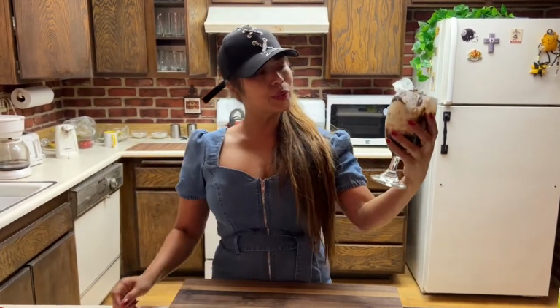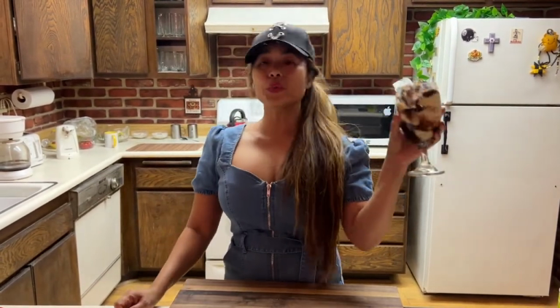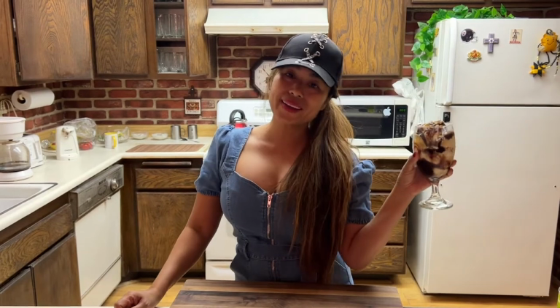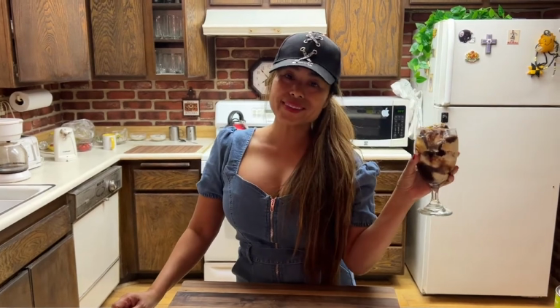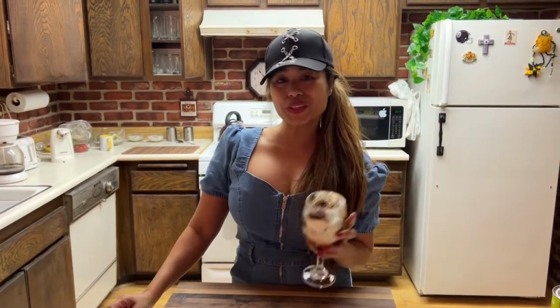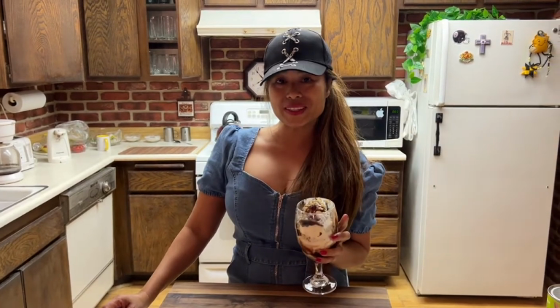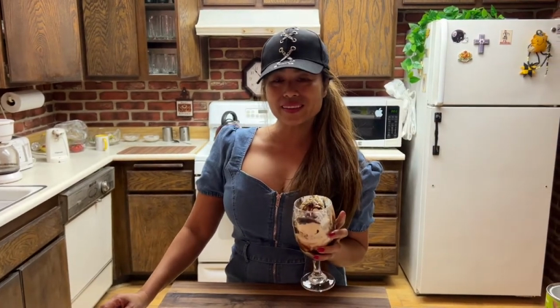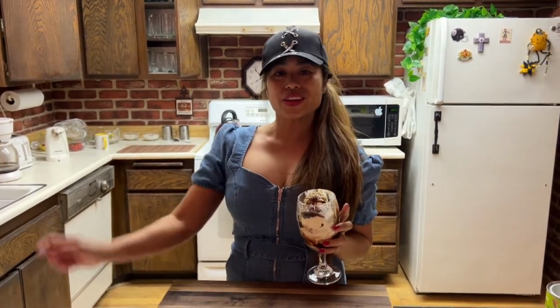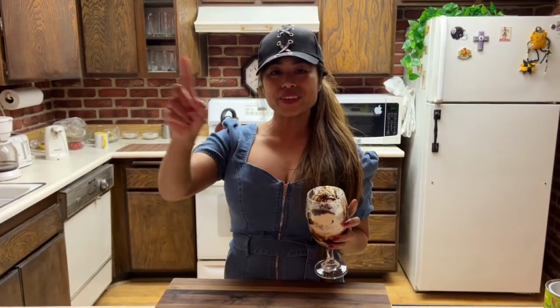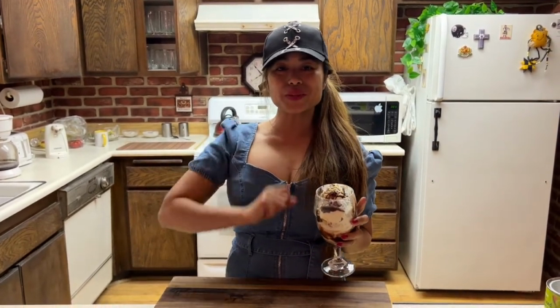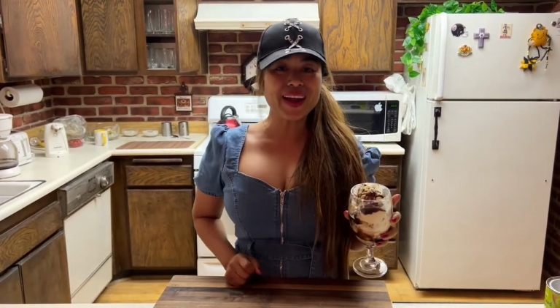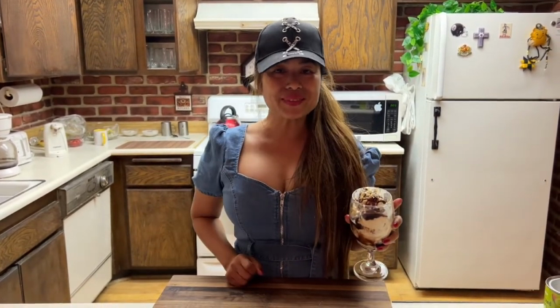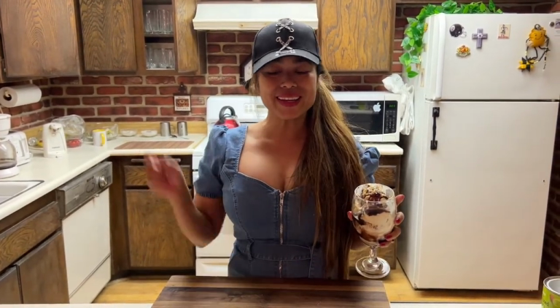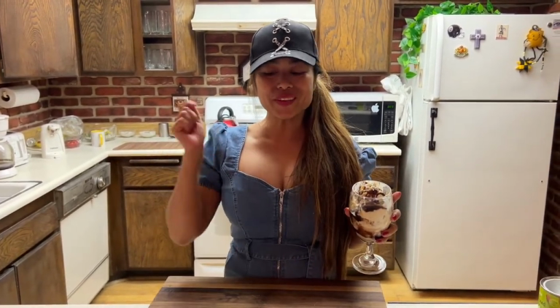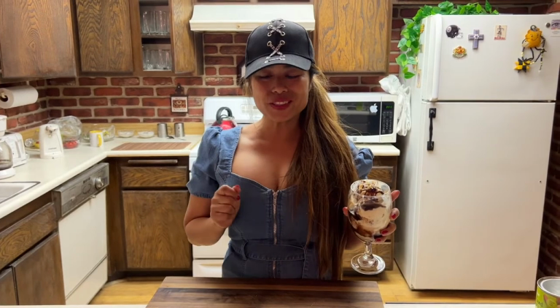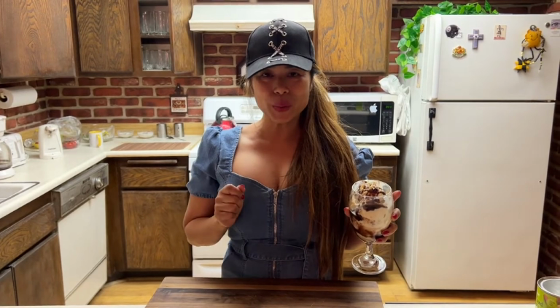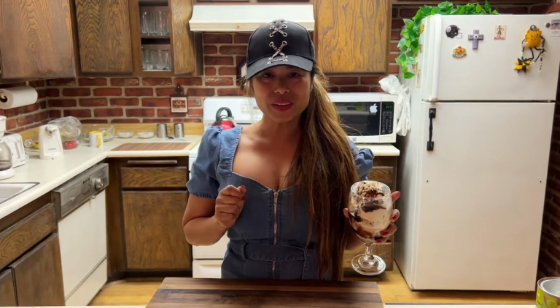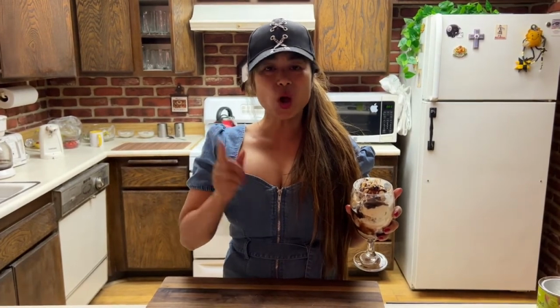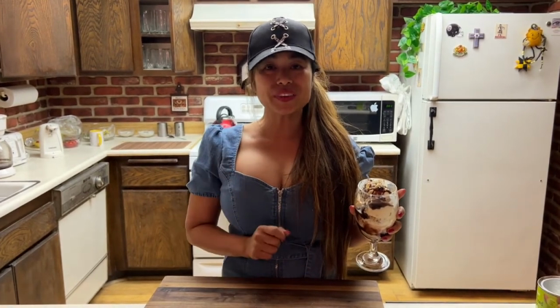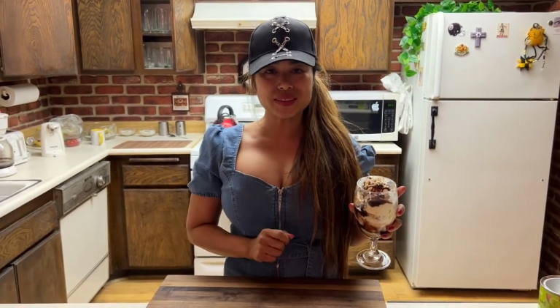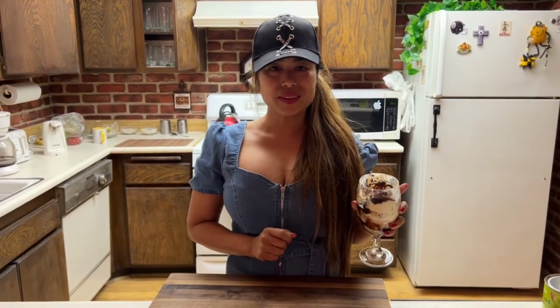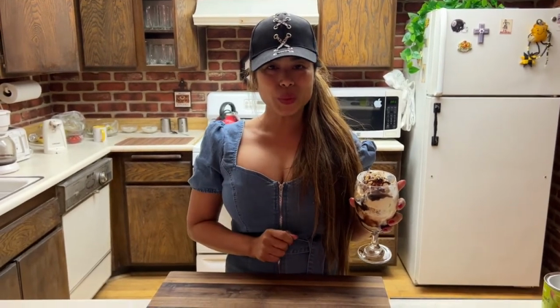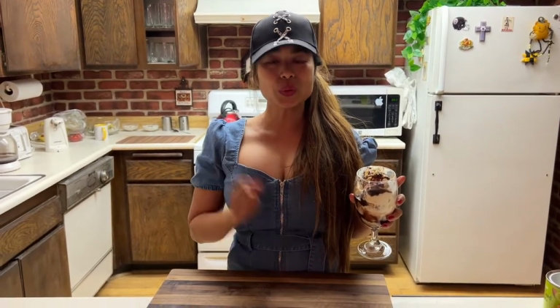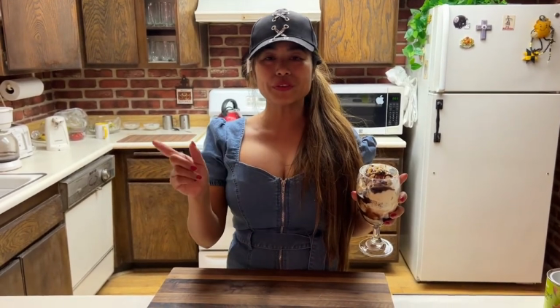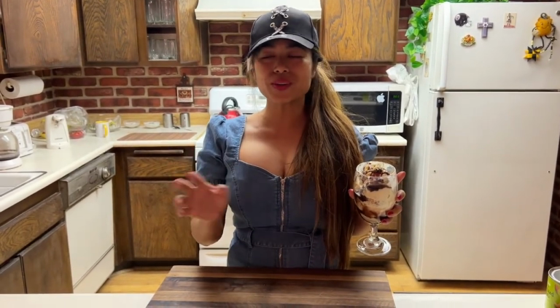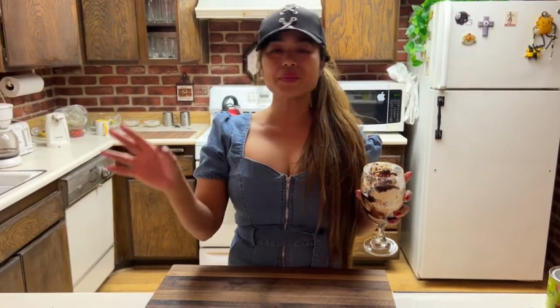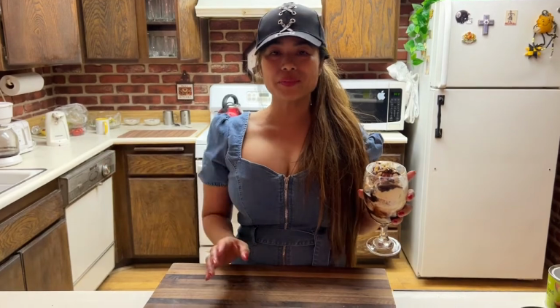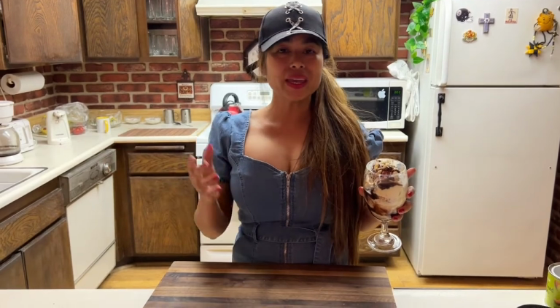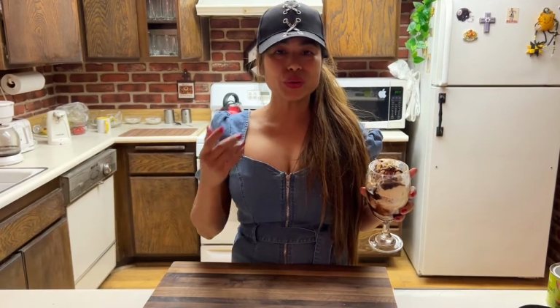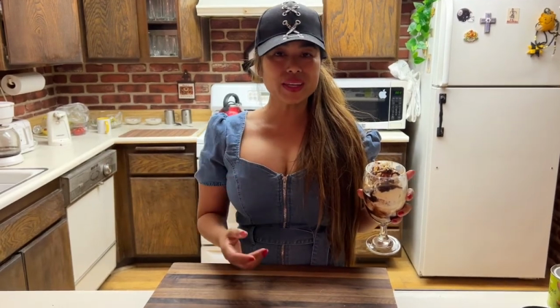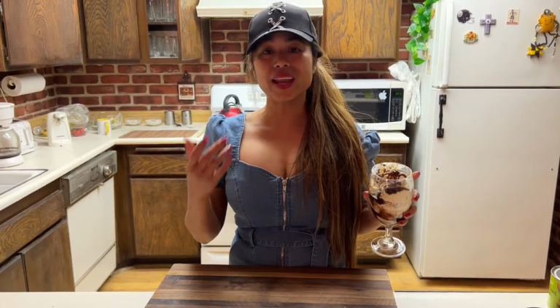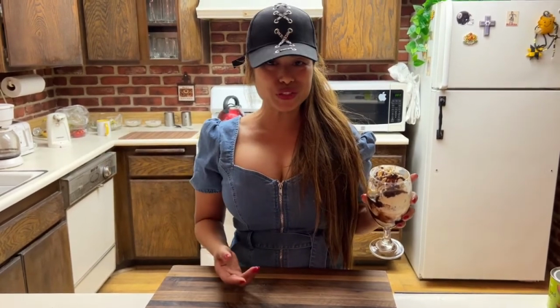So before we begin guys, if you are new to my channel, don't forget to subscribe and hit the notification below and always leave a comment, so you will be notified of all my upcoming baking, cooking, or live streaming.